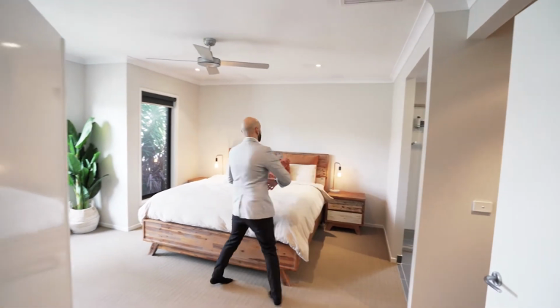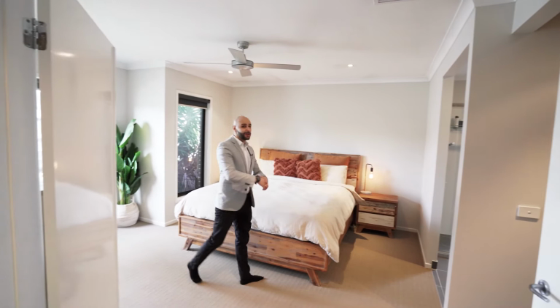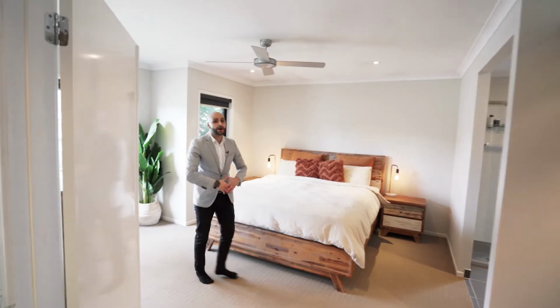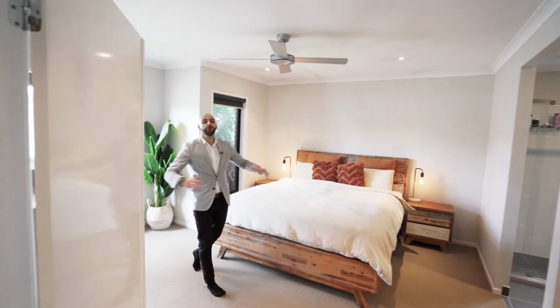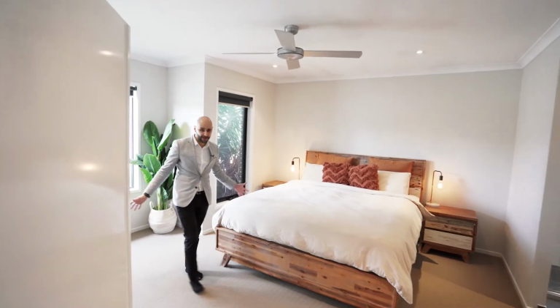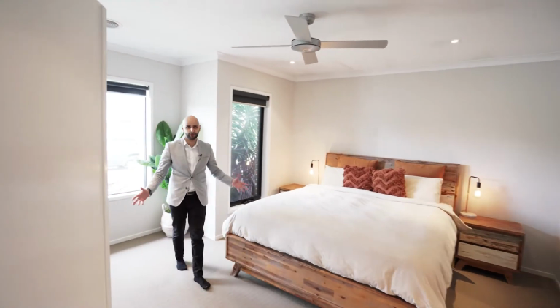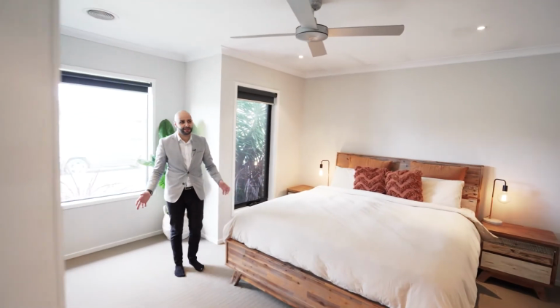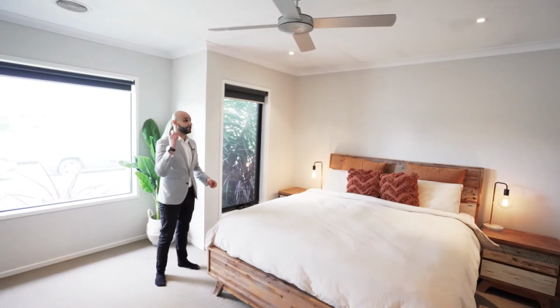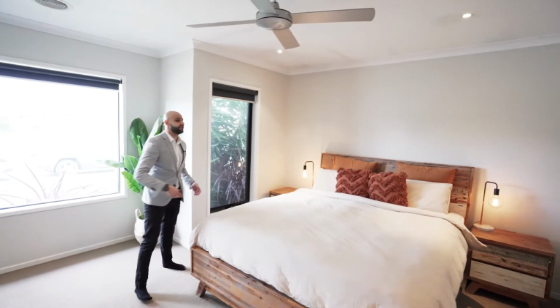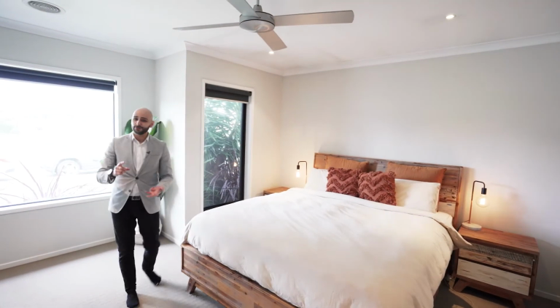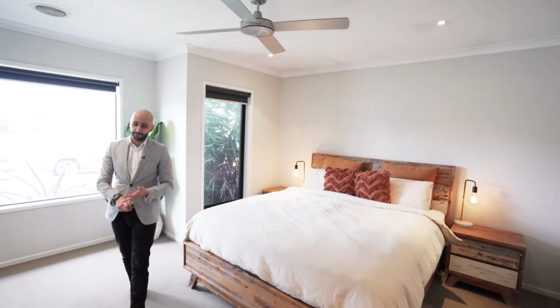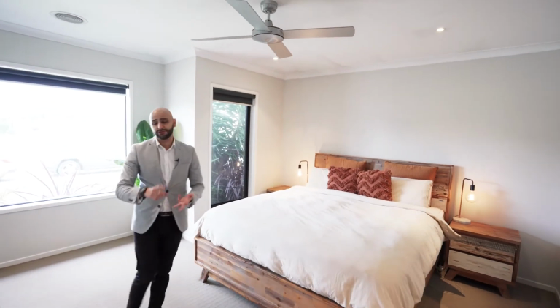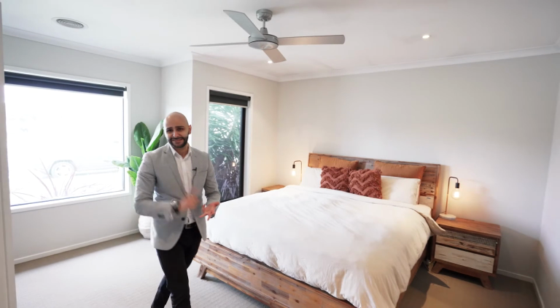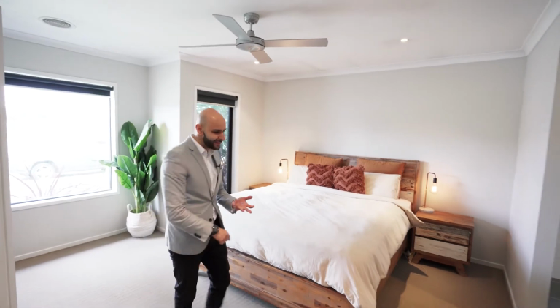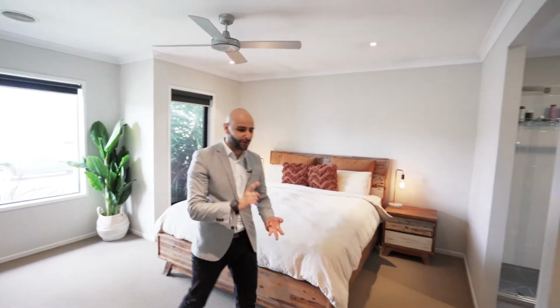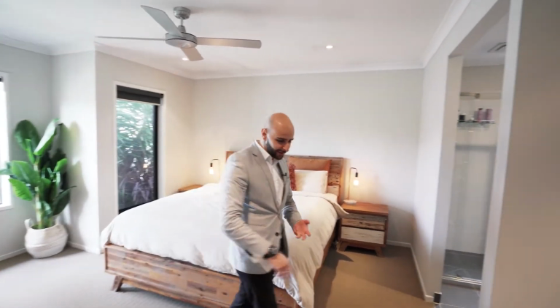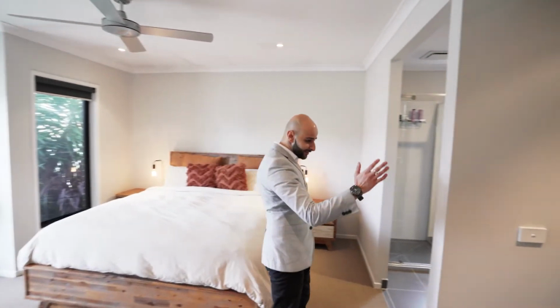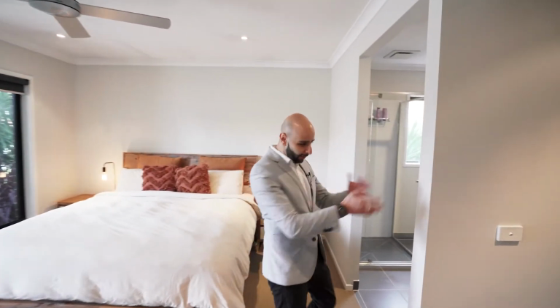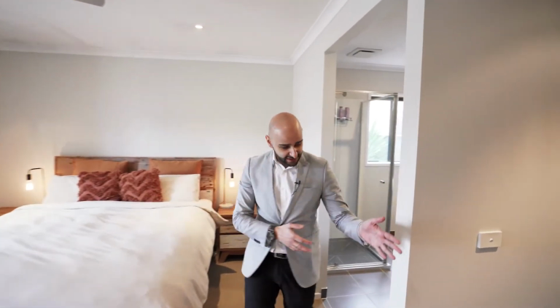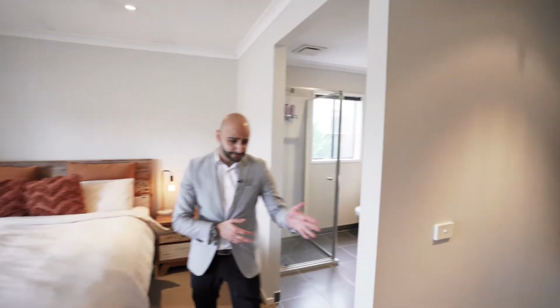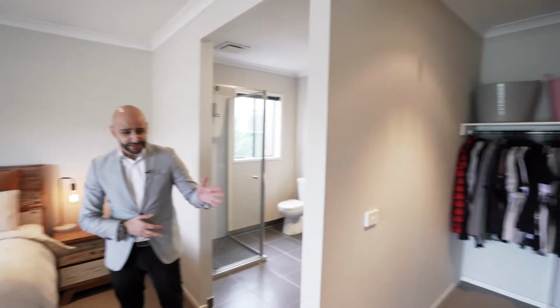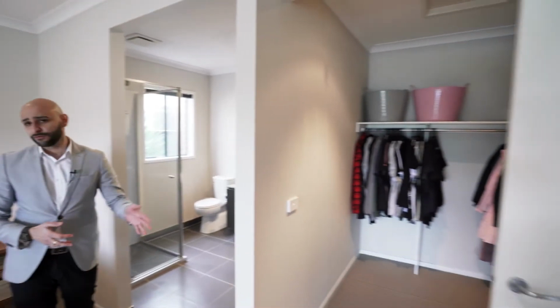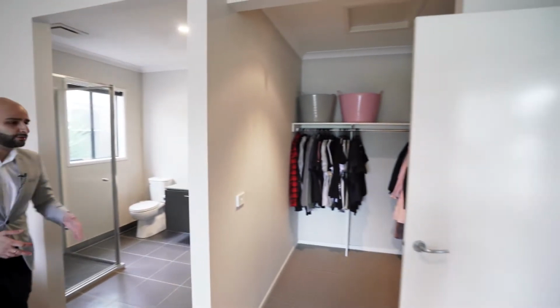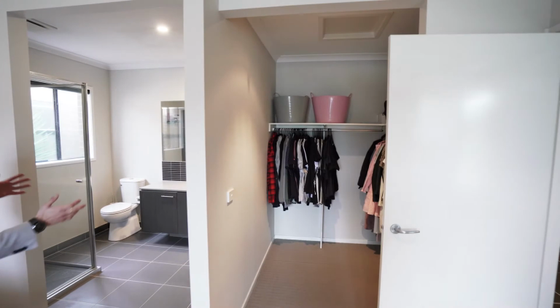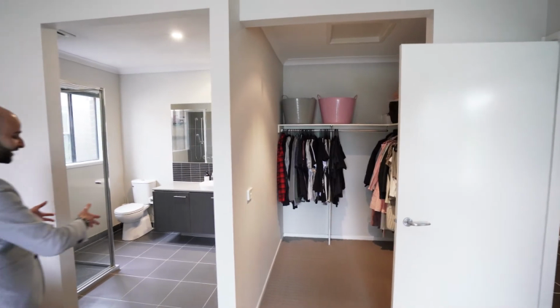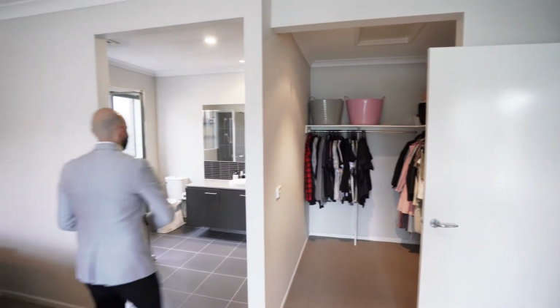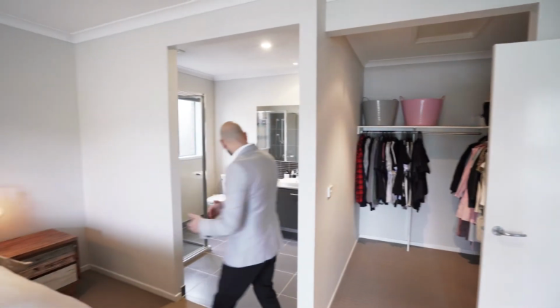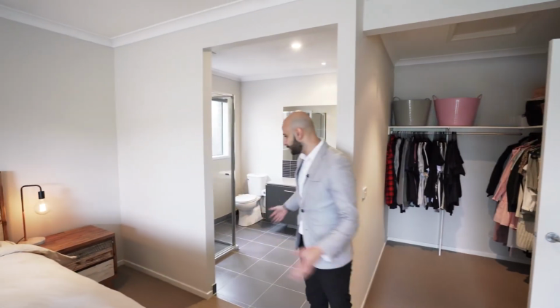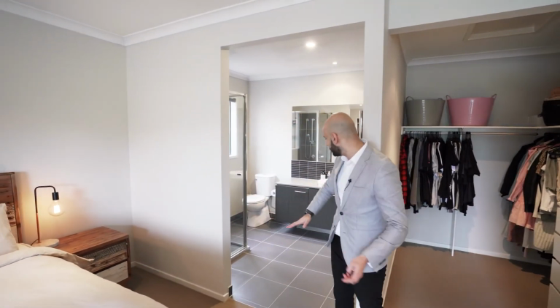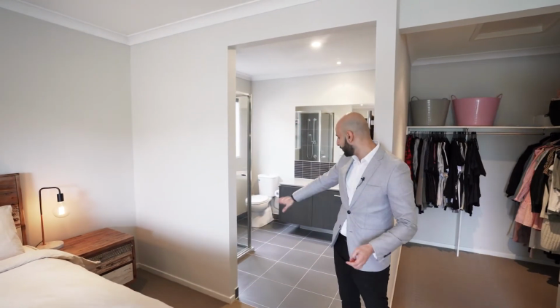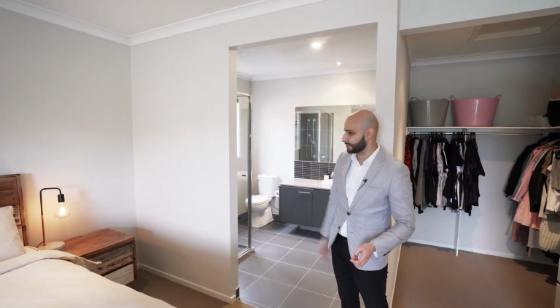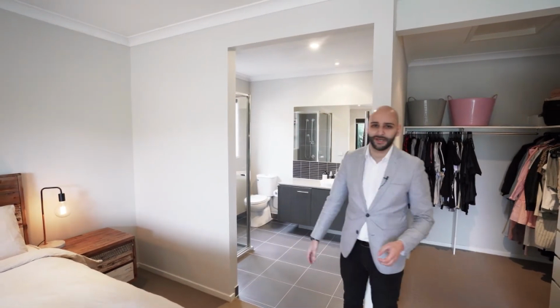Here we have got a huge master bedroom, to say the least. We've got ceiling fans, evaporative cooling, ducted heating, and down lights. On my left-hand side, you have got a full walk-in robe, and on my right-hand side you have got a full ensuite with a tiled shower base.